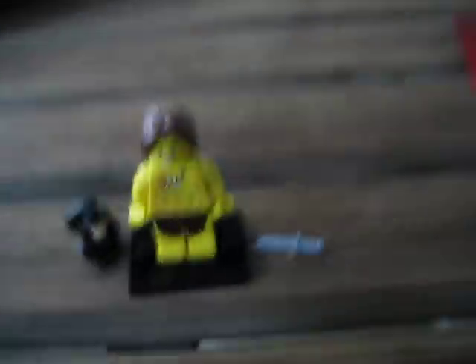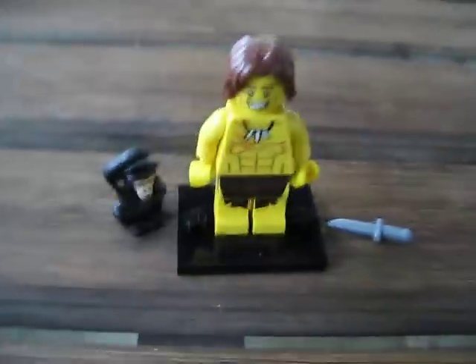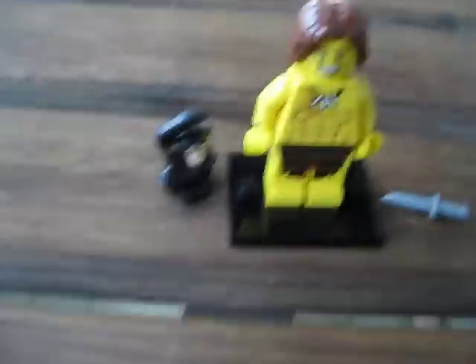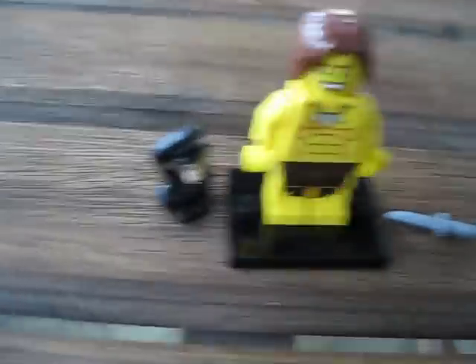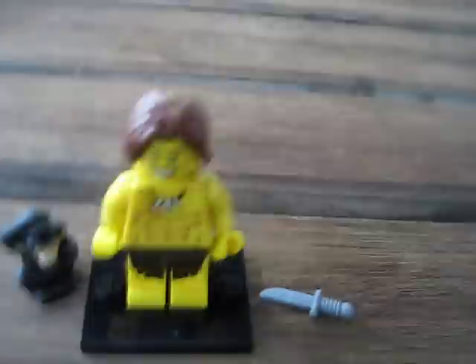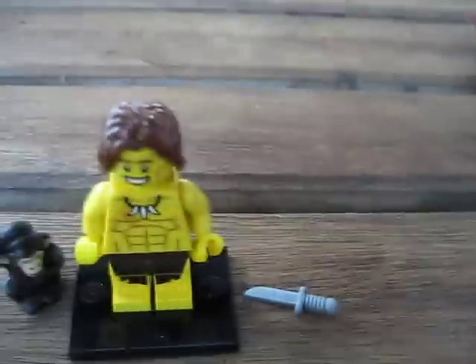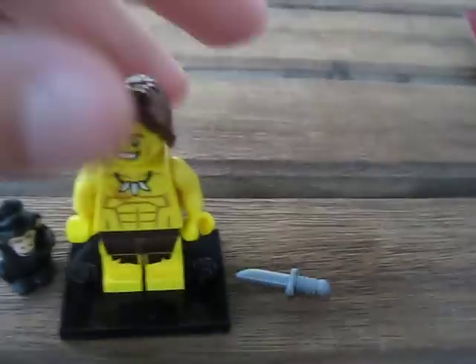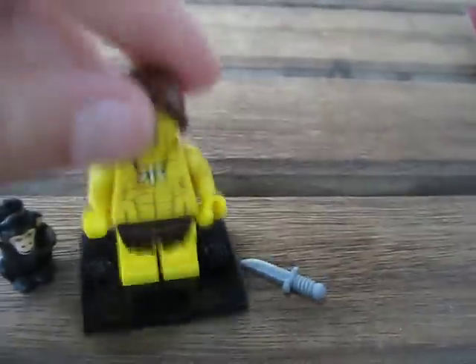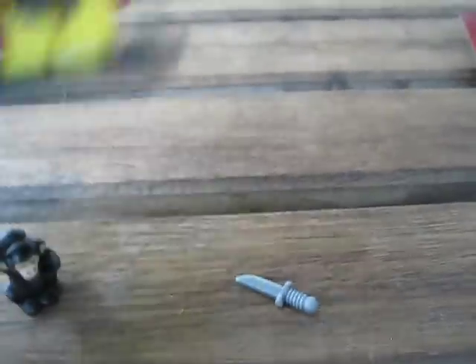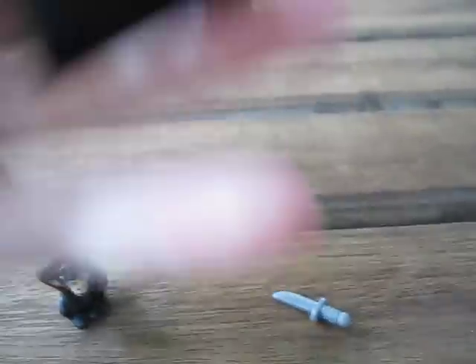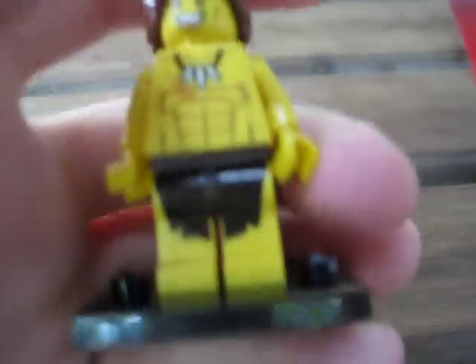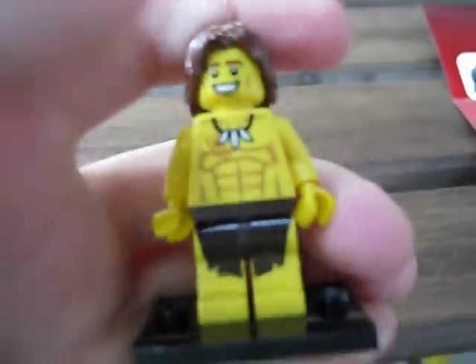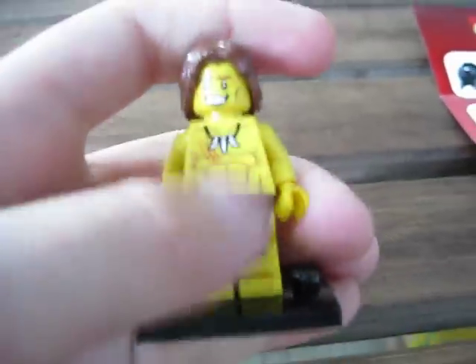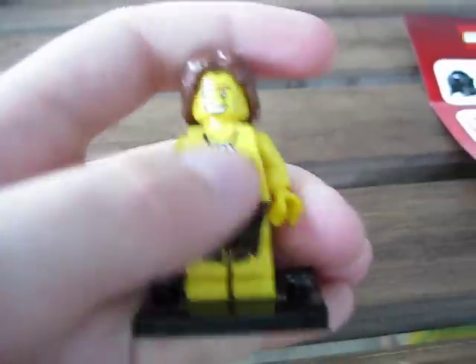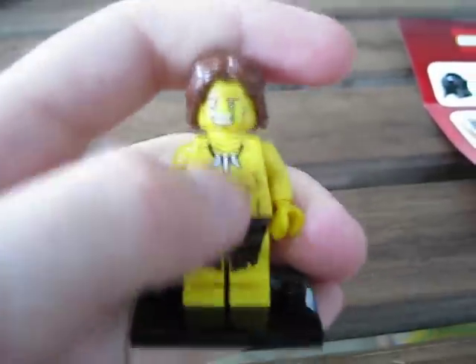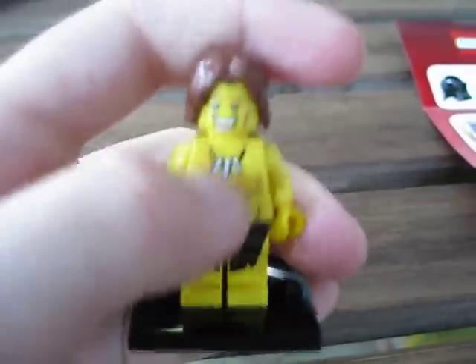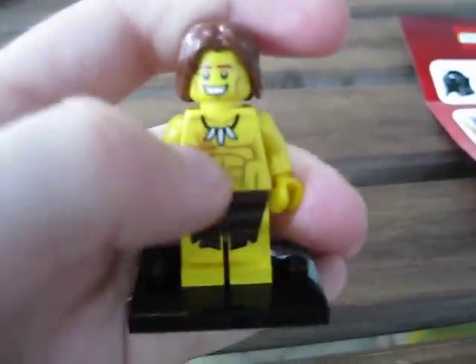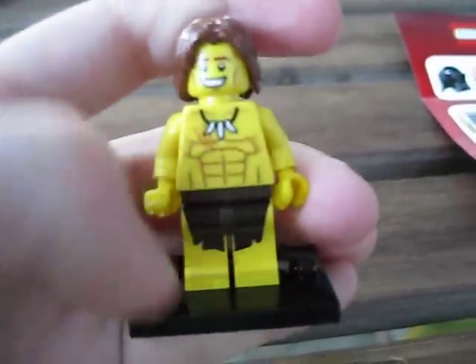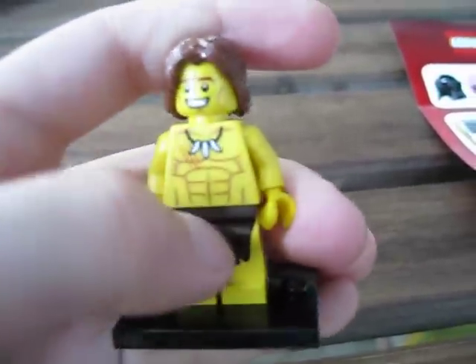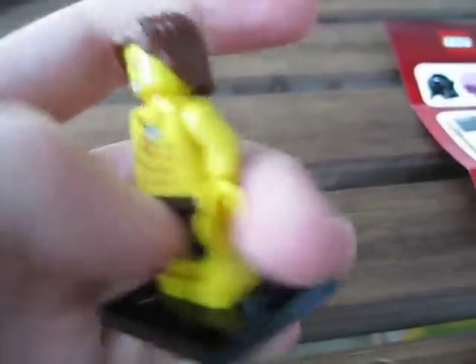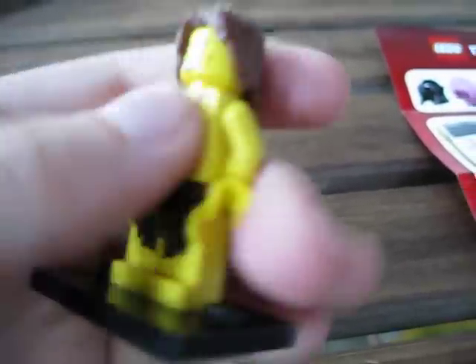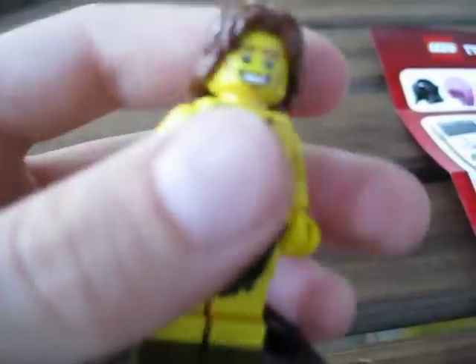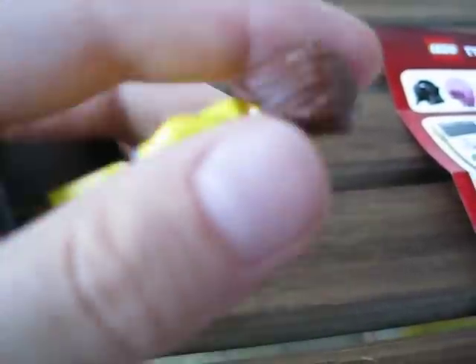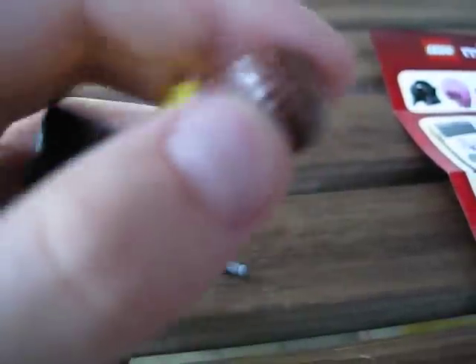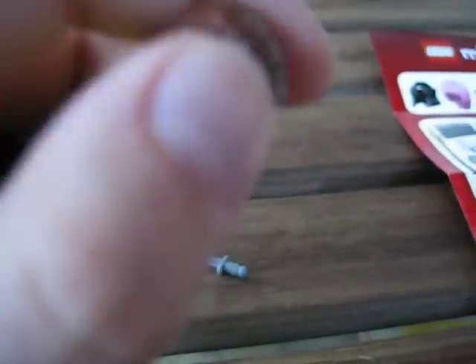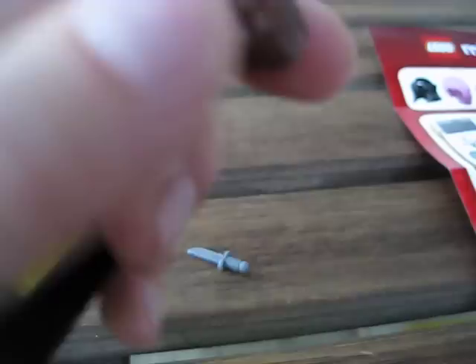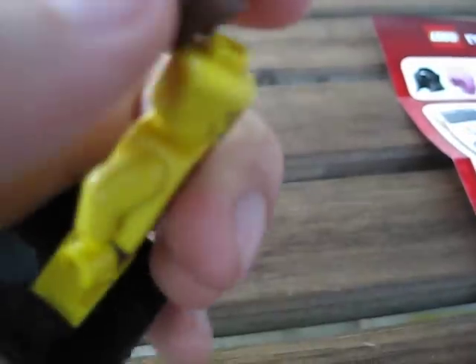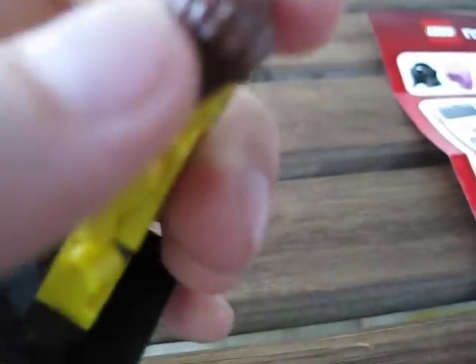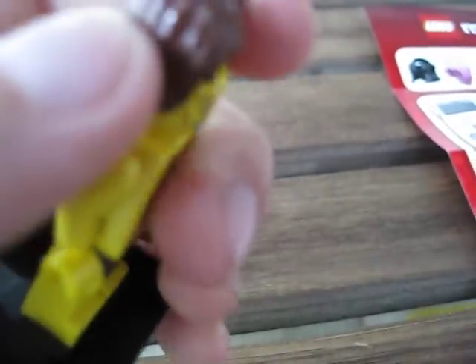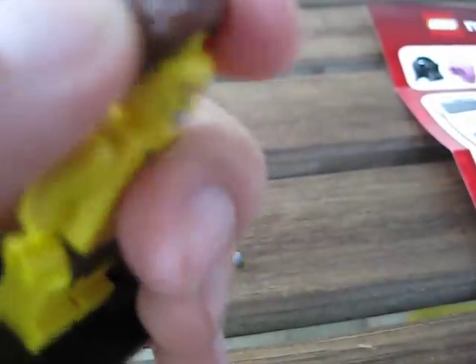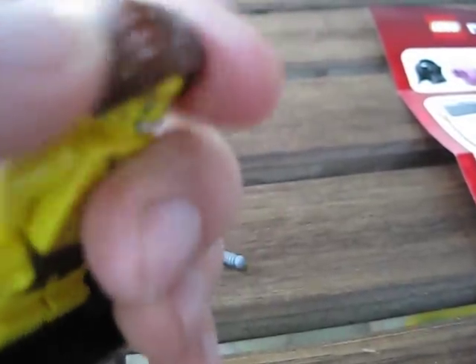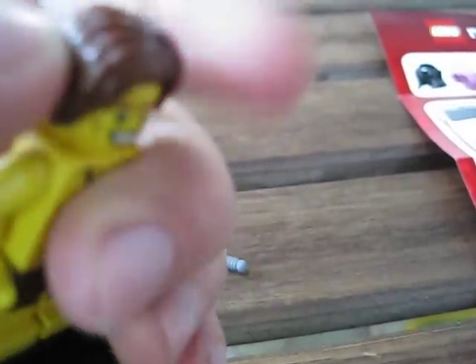He comes with two accessories, and he's got a detailed torso and leggings, and he's got a nice hairpiece, so we'll go over that now.